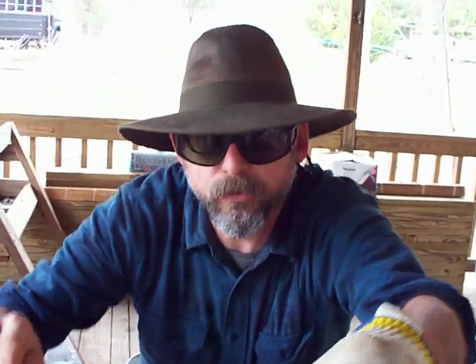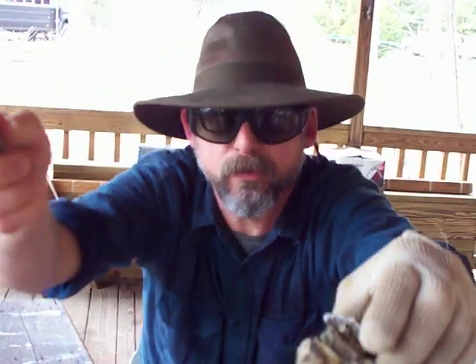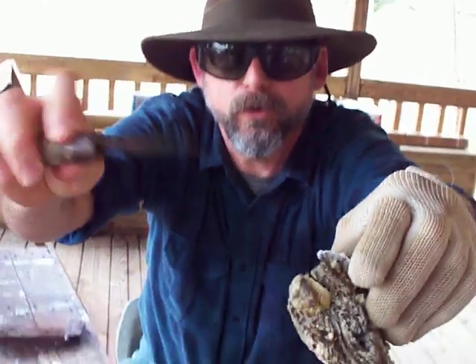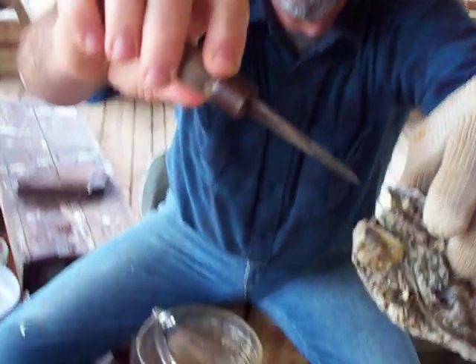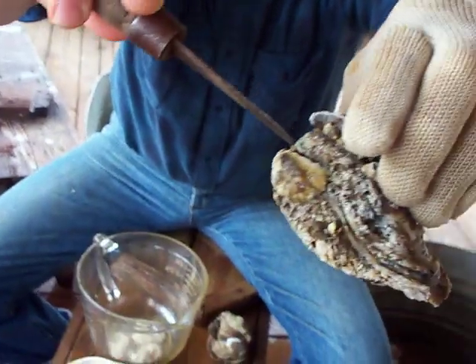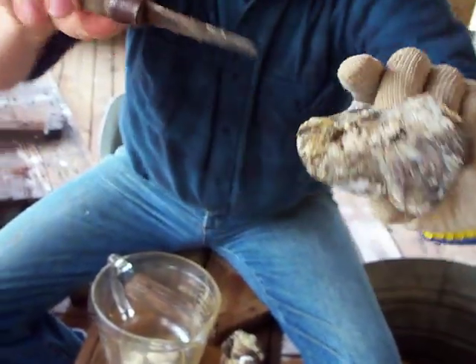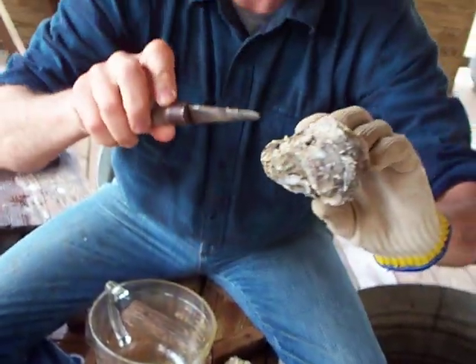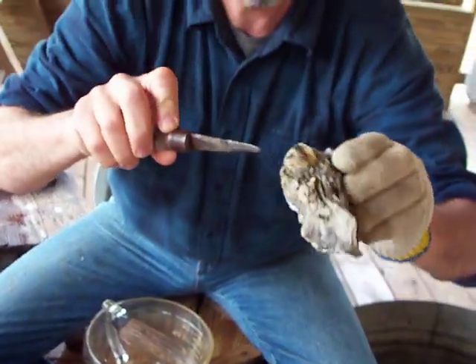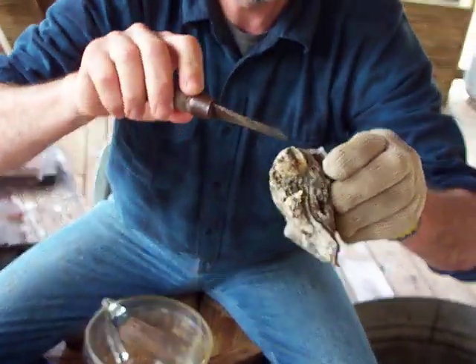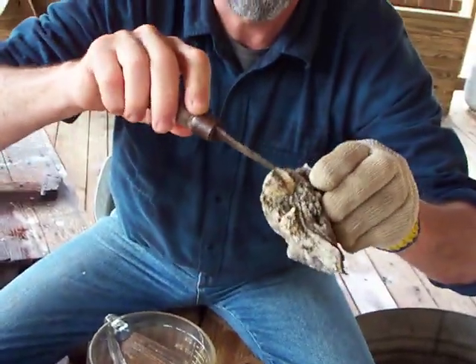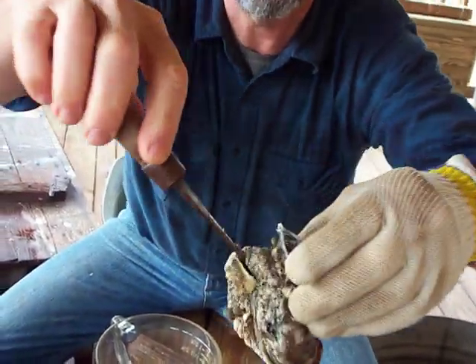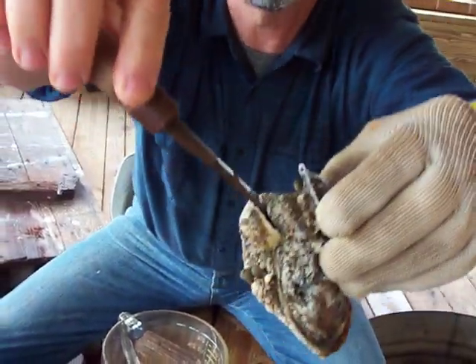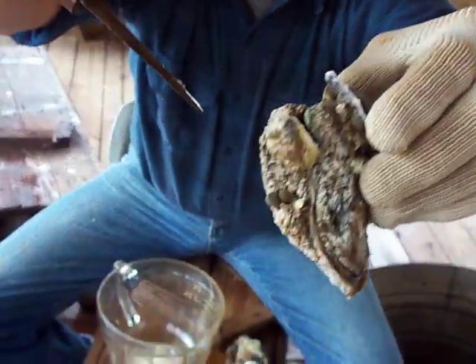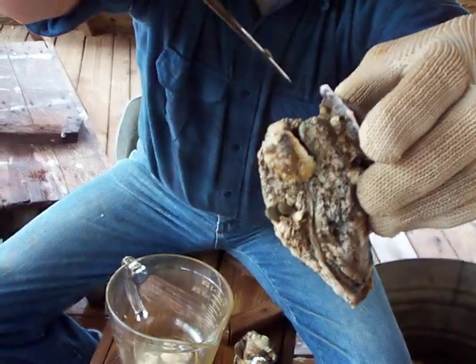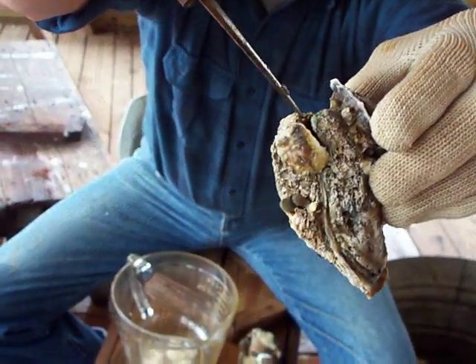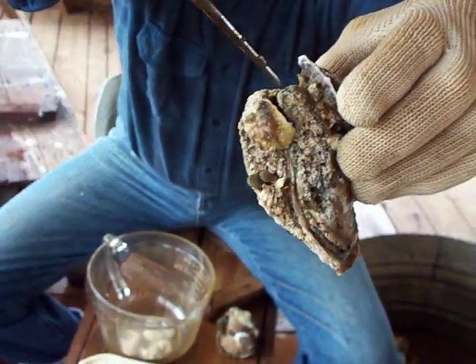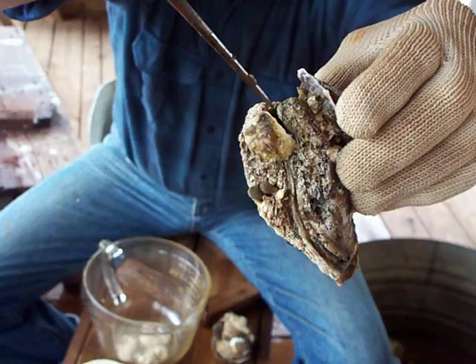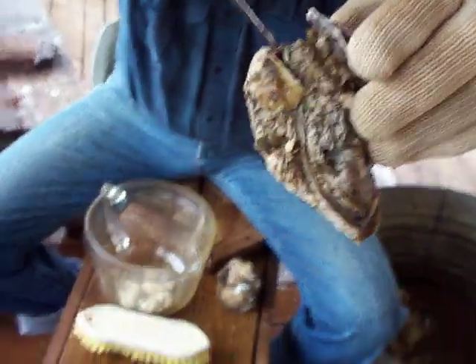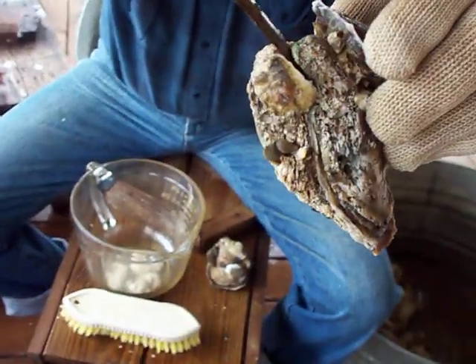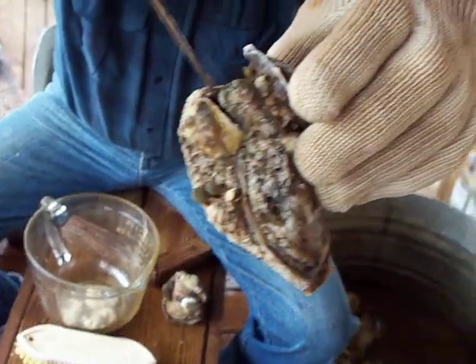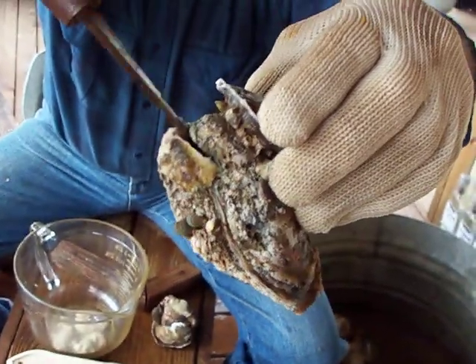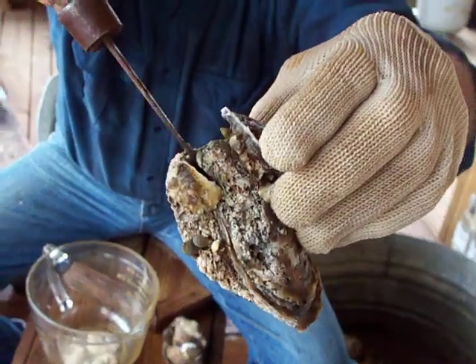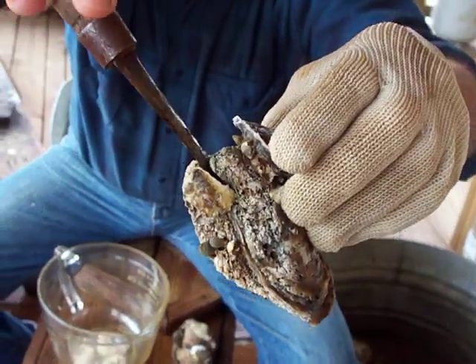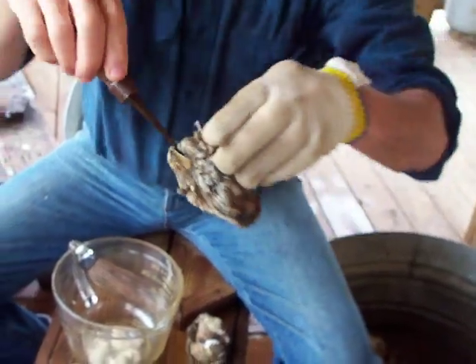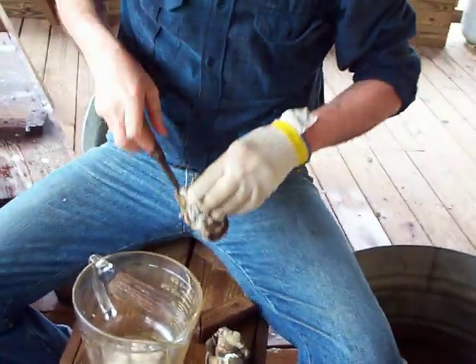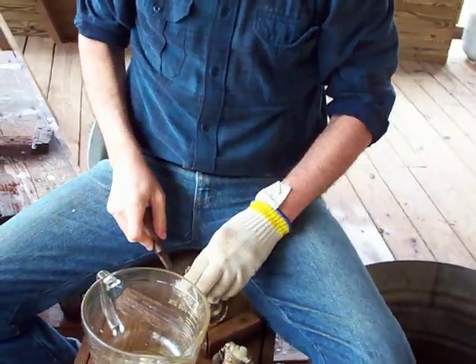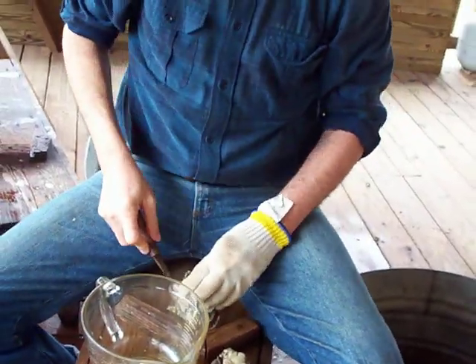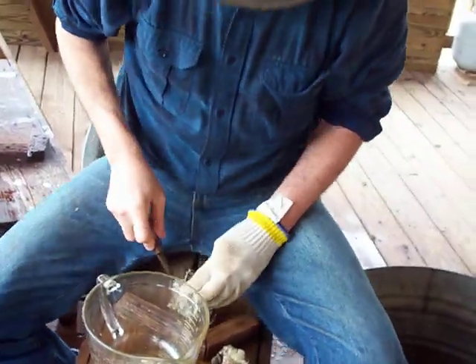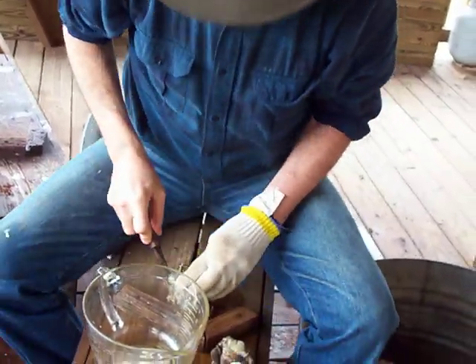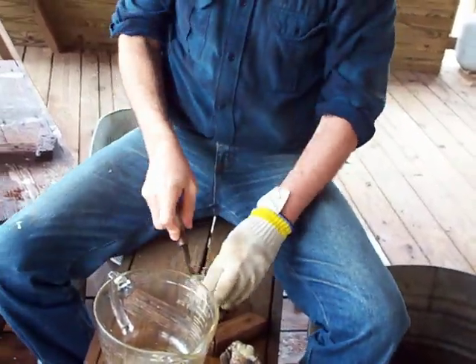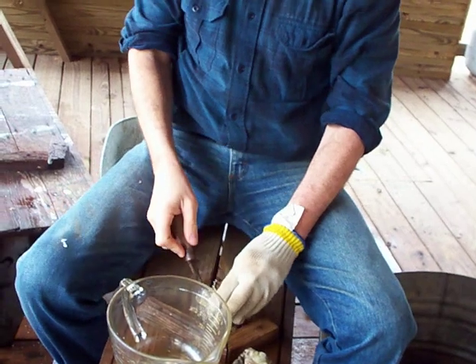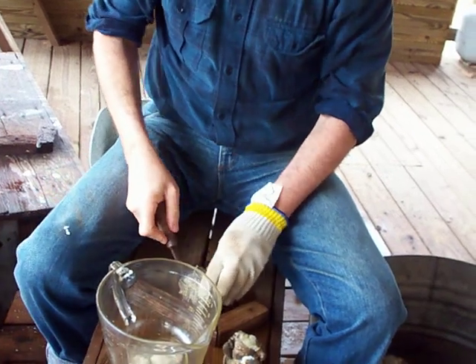We're going to stick this oyster knife in that hinge. I hope you can see it — see where the hinge is right there? And then we're just going to jiggle it back and forth with a little bit of effort. See, I've got an oyster bench here.